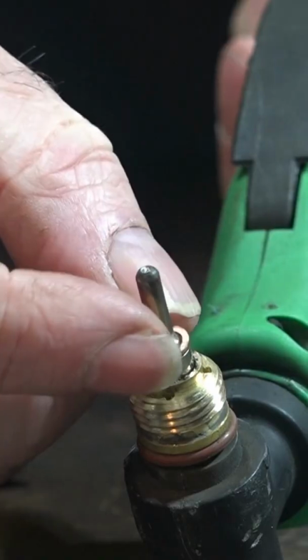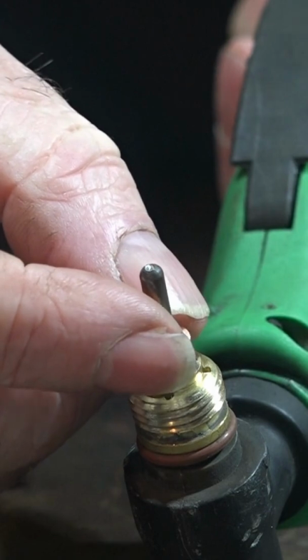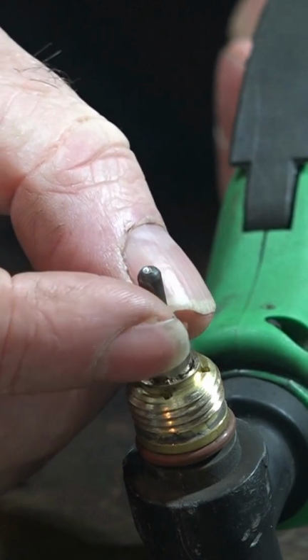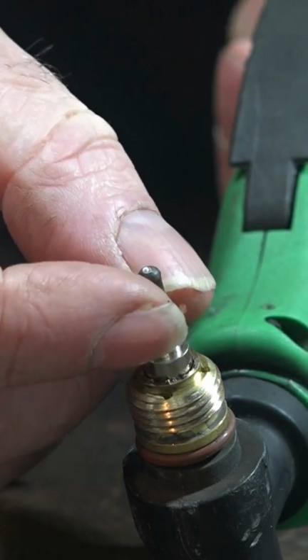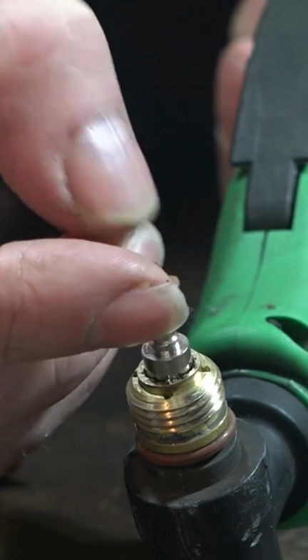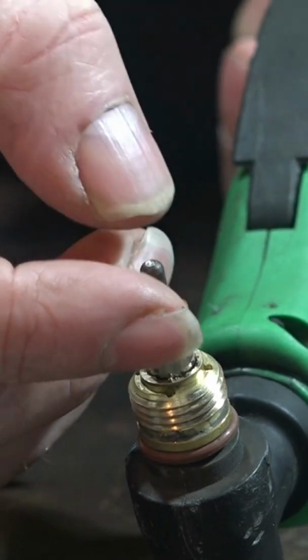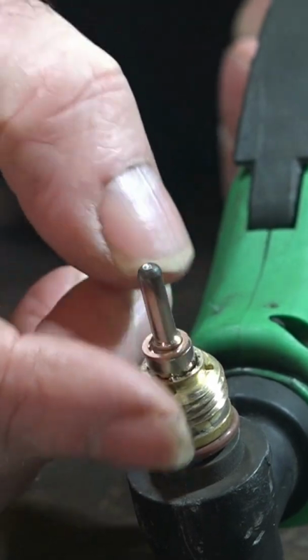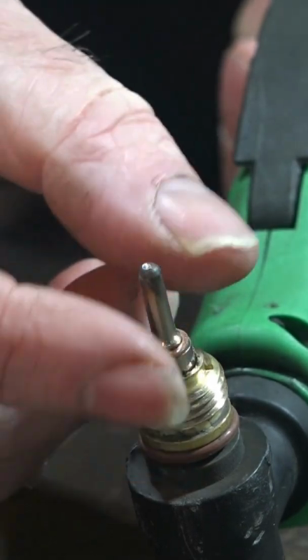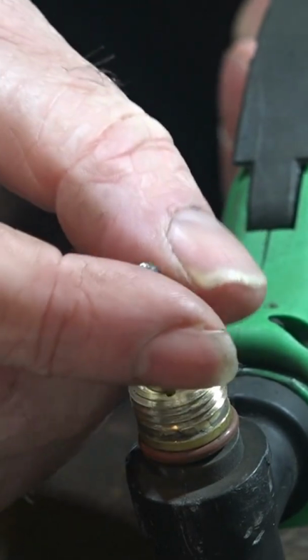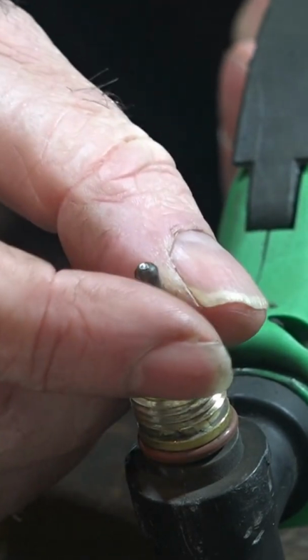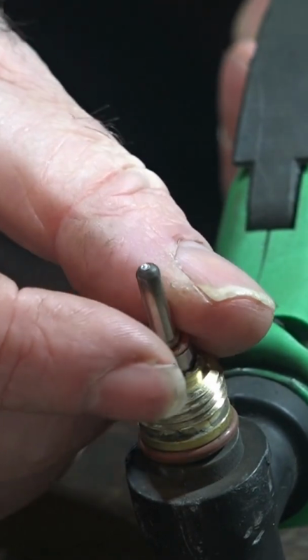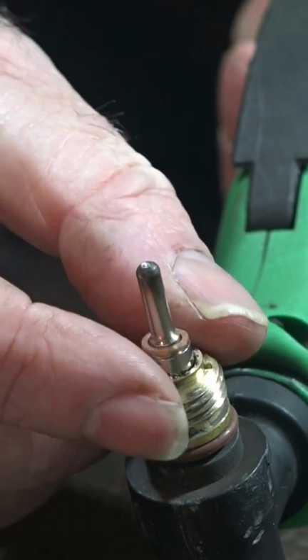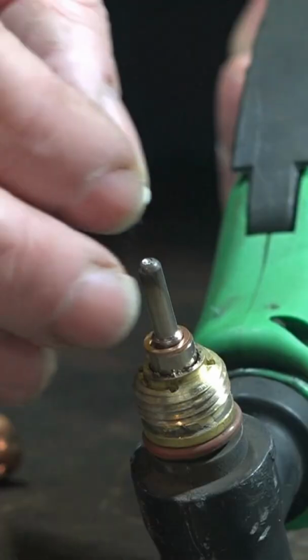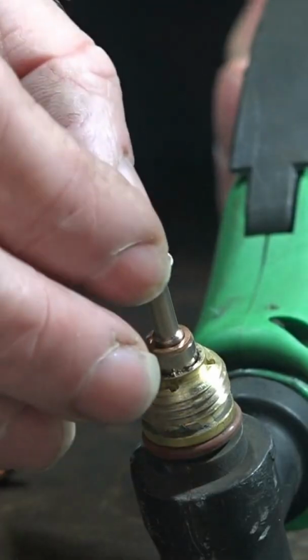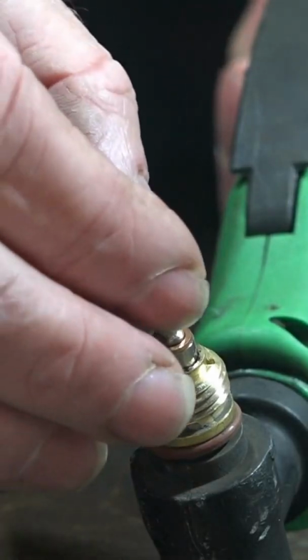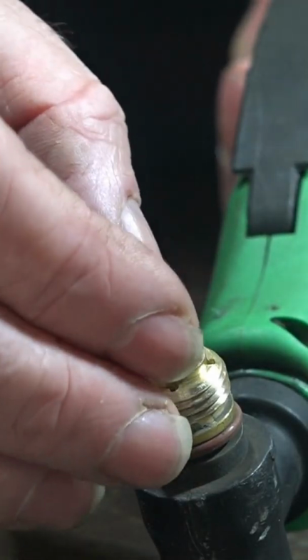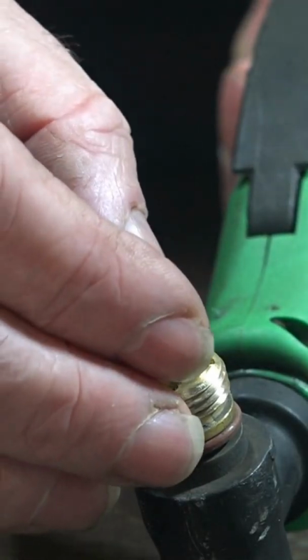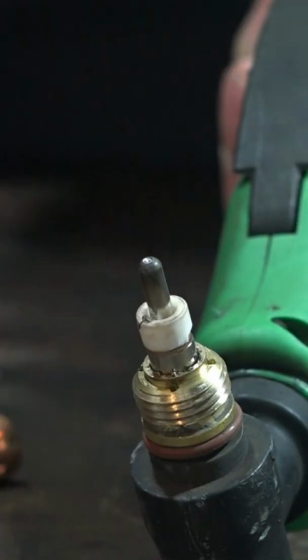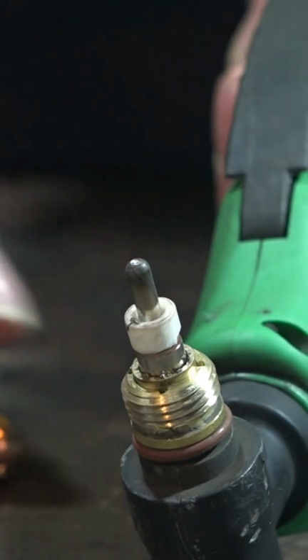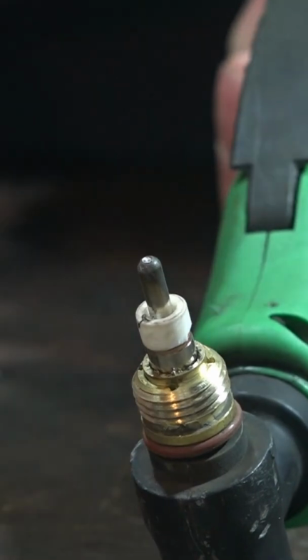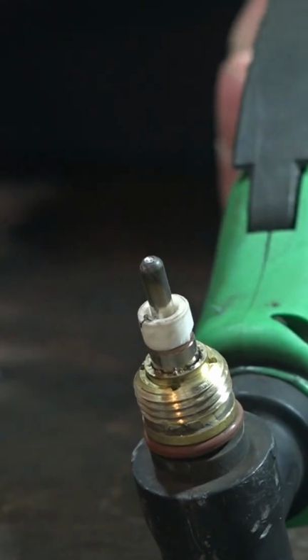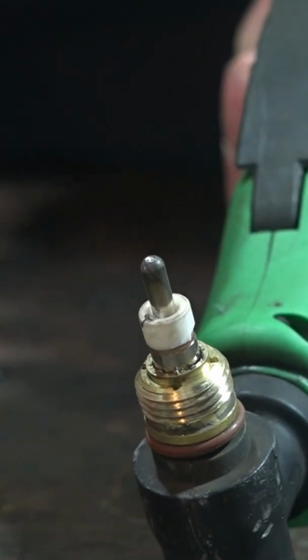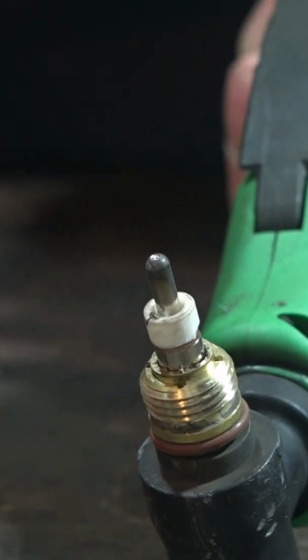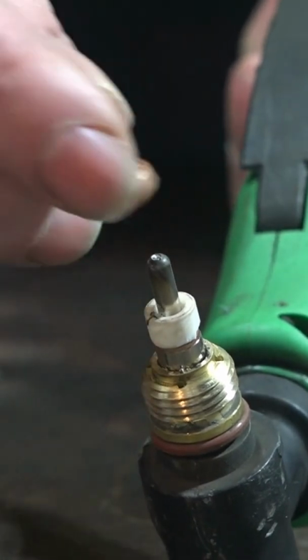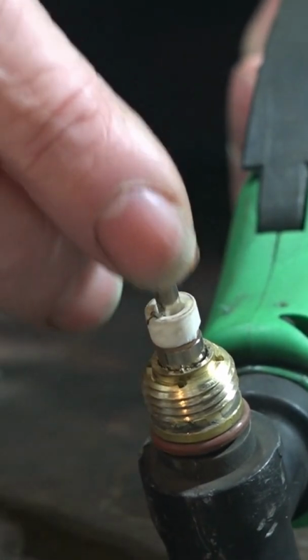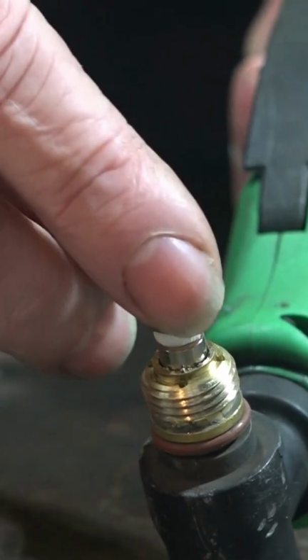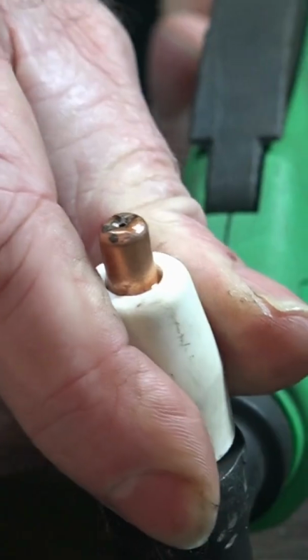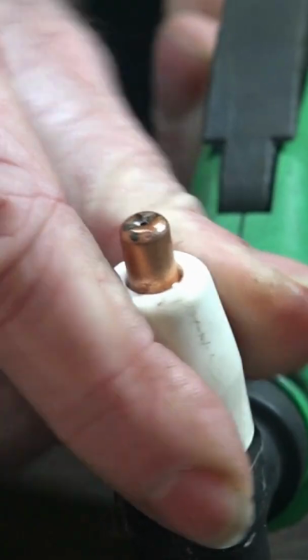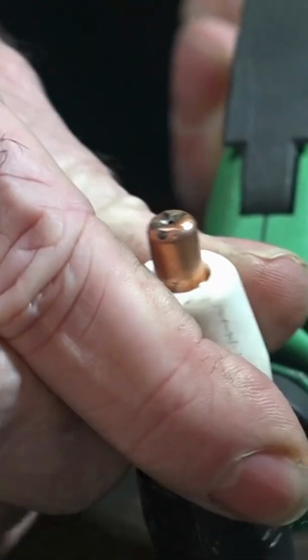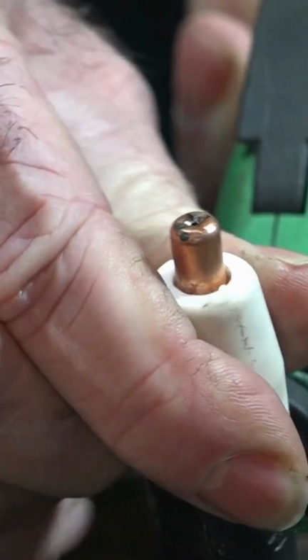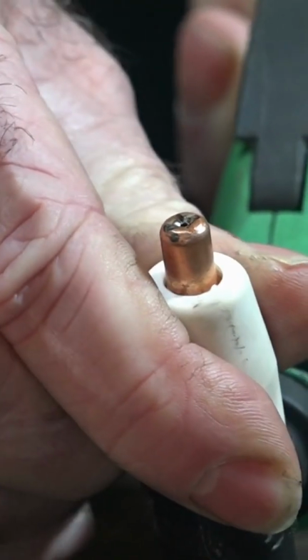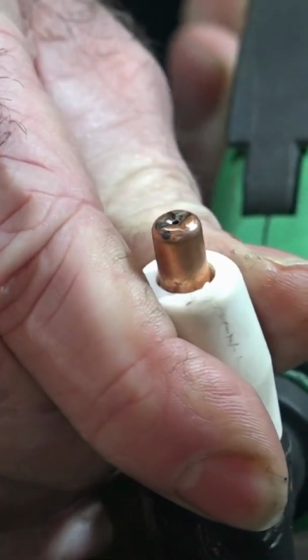See how I put the washer here, guys? It just slides over the top of the consumable. Put the swirl ring on top of it, and then put the cutting tip on top of that. There we go — now we can really tighten it.